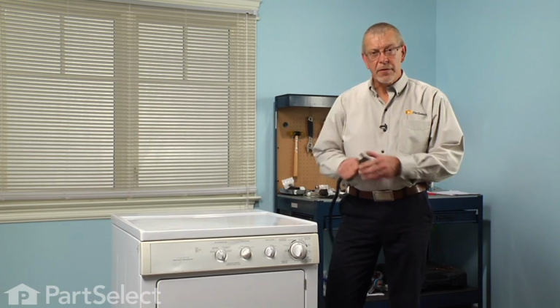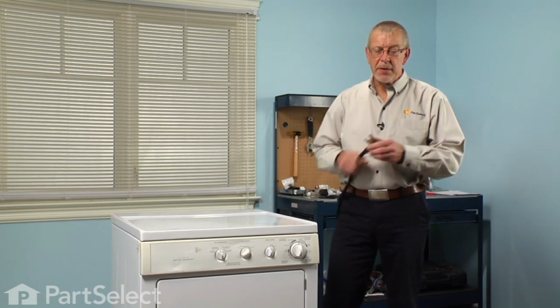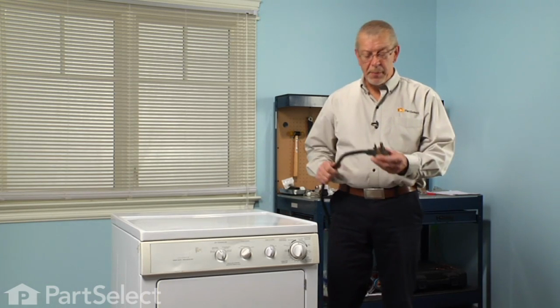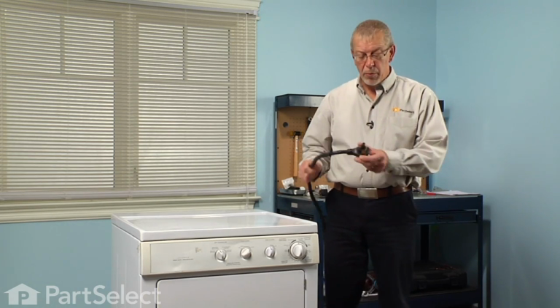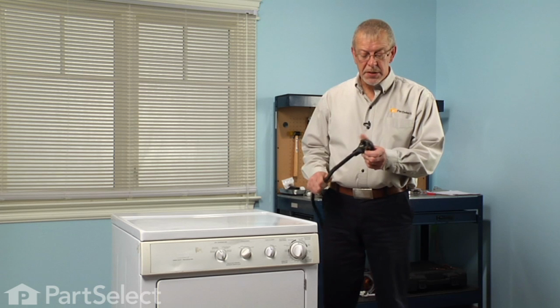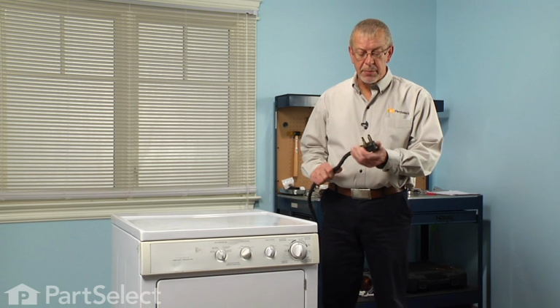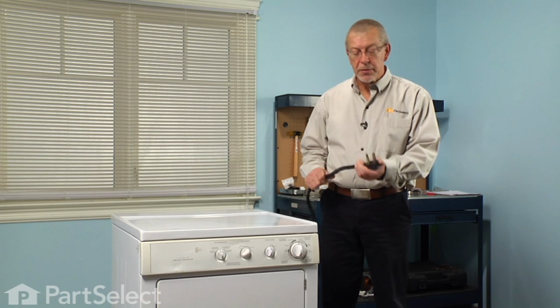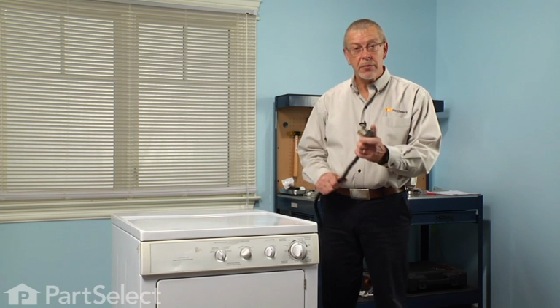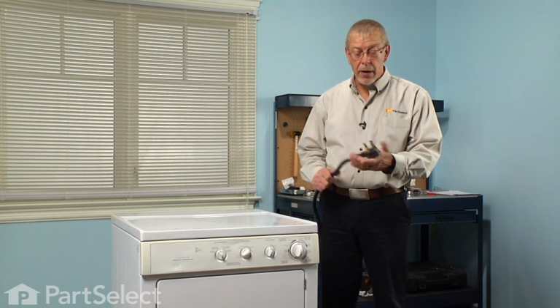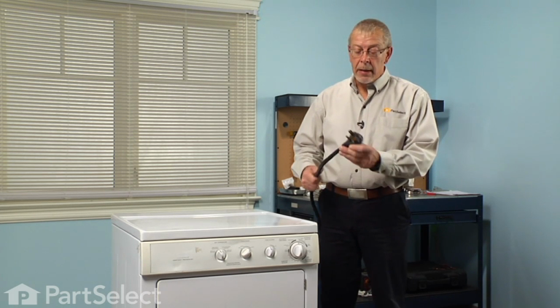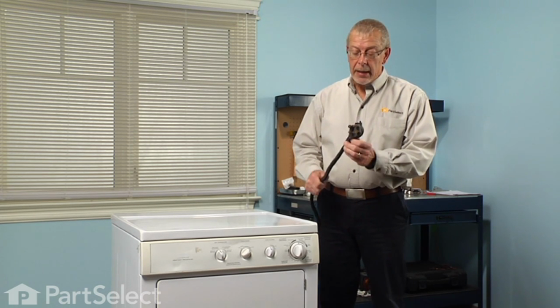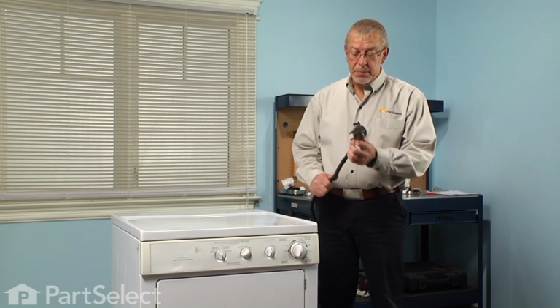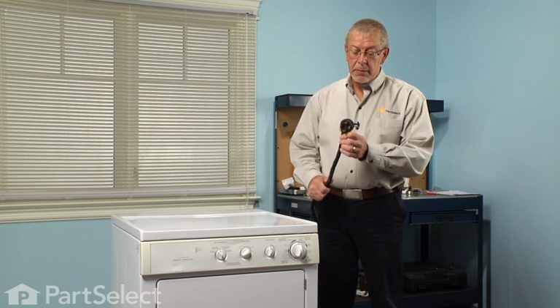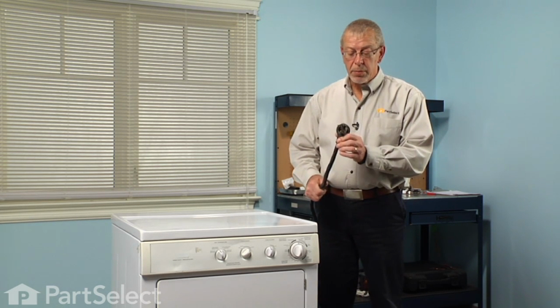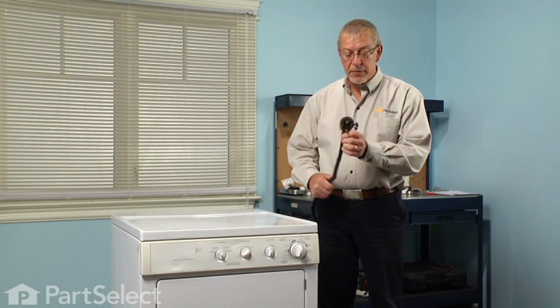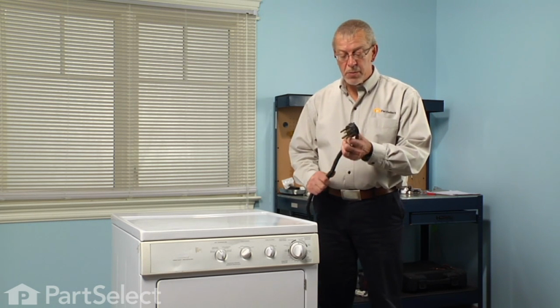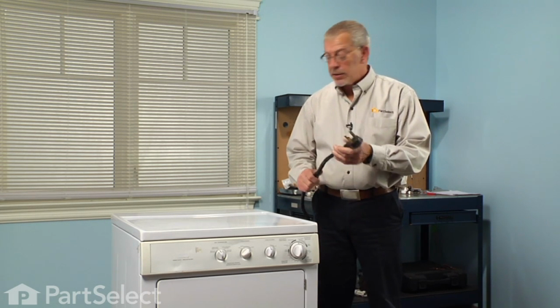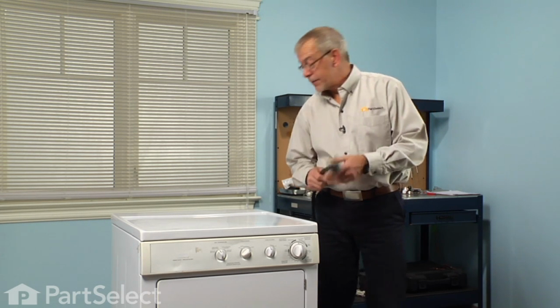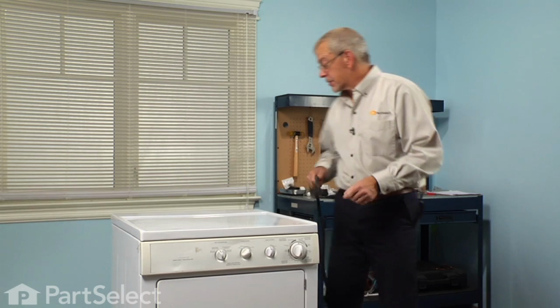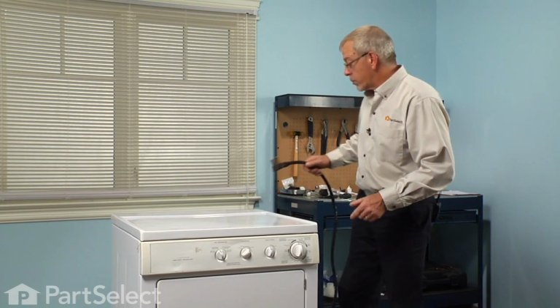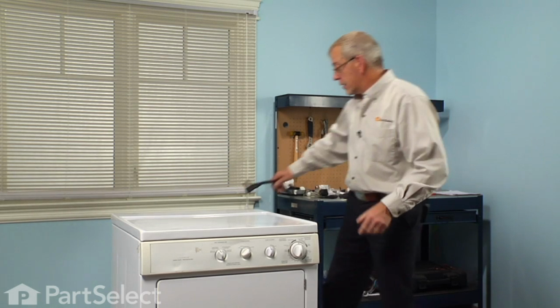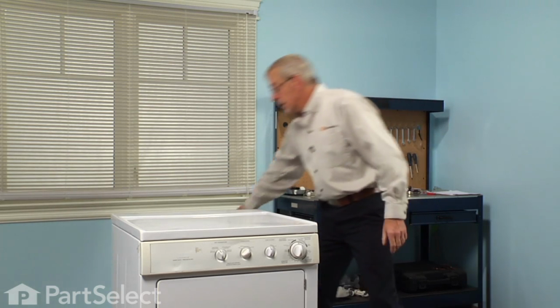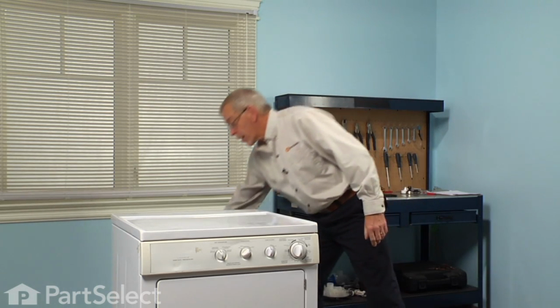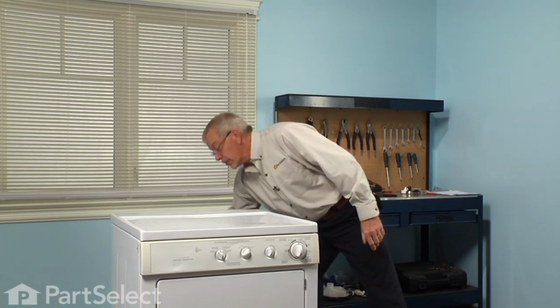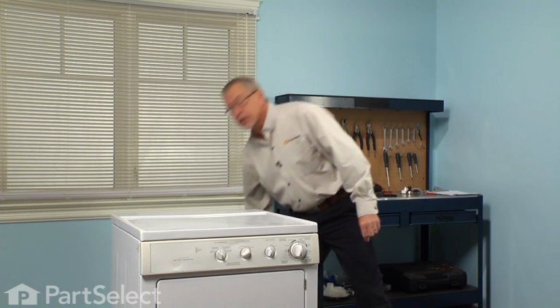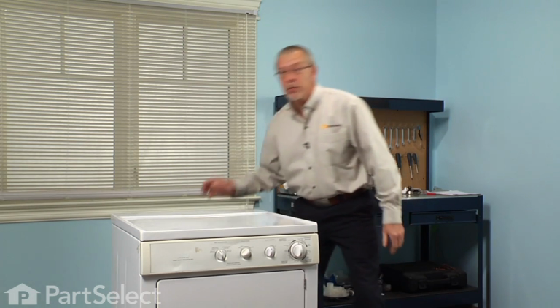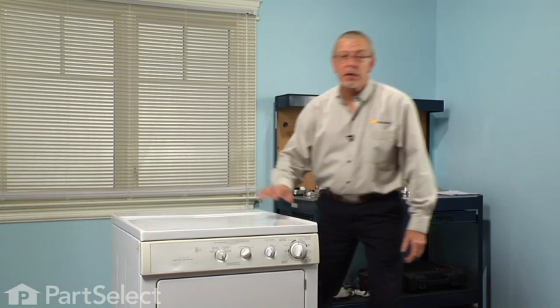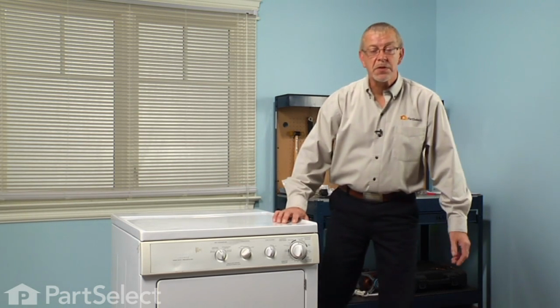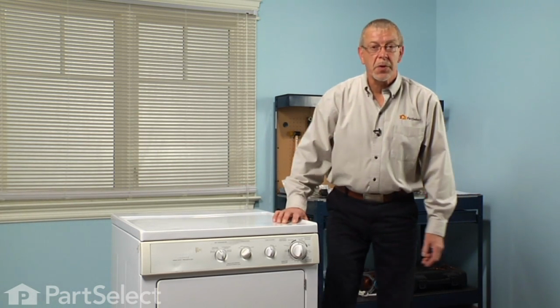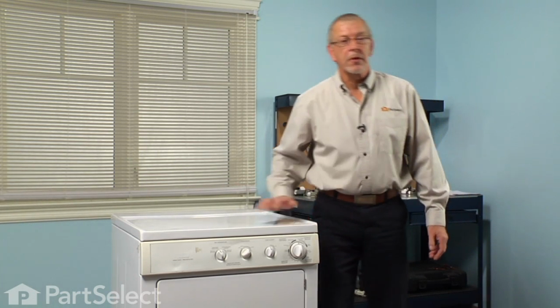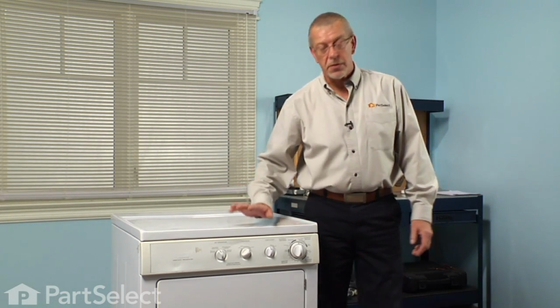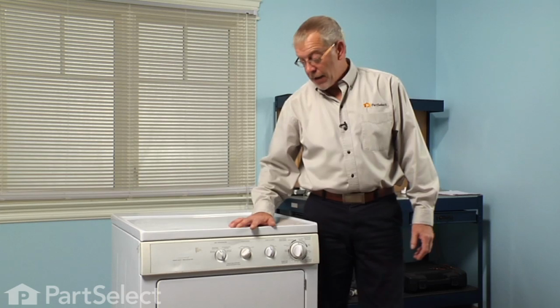Now the first step in this repair will be to disconnect the power to the dryer. Simply pull the plug if it has one. If it's a direct wired dryer then you'll need to locate the fuses or circuit breakers and turn those off.